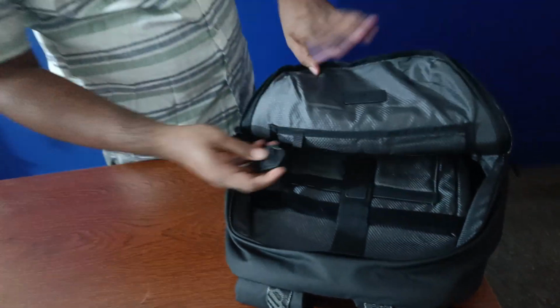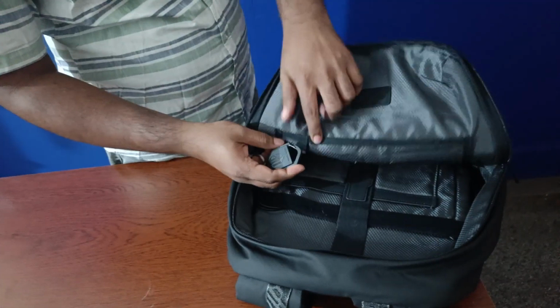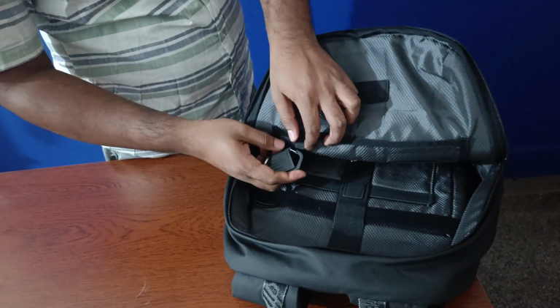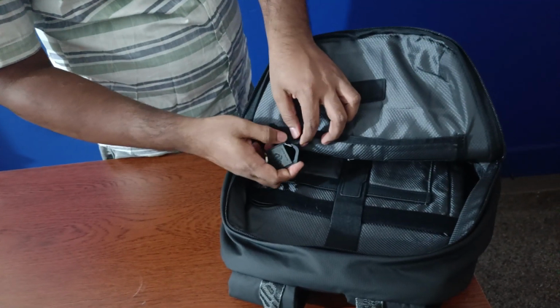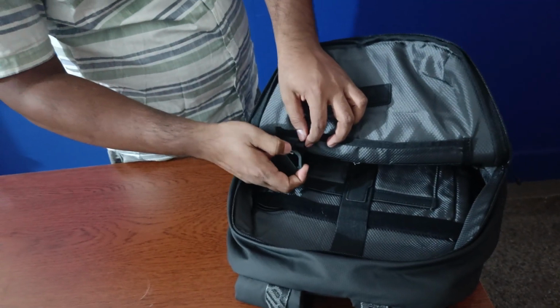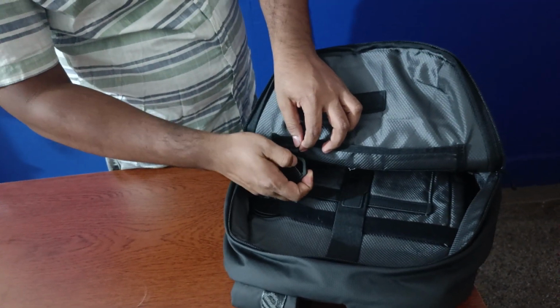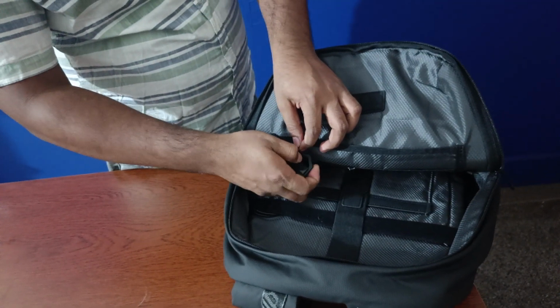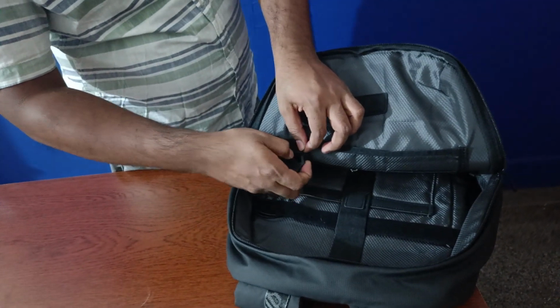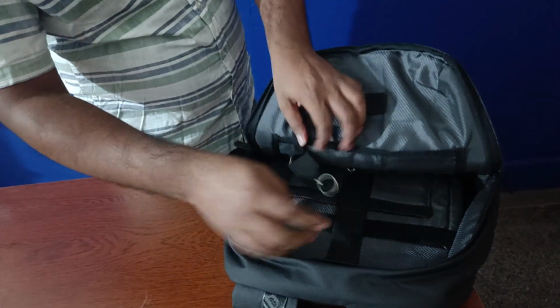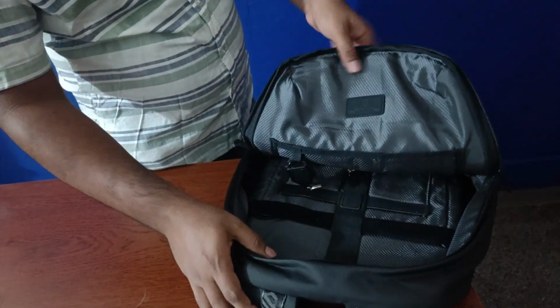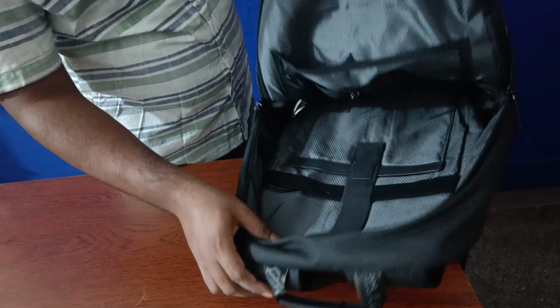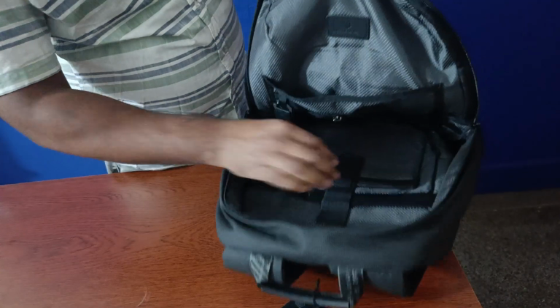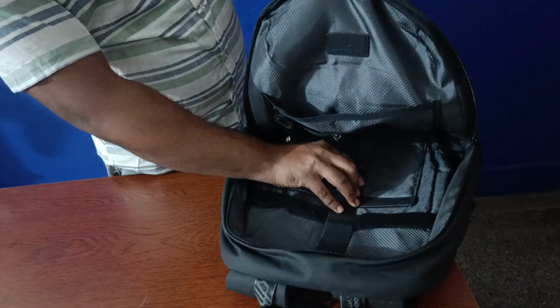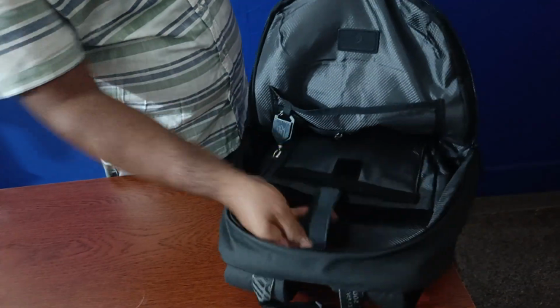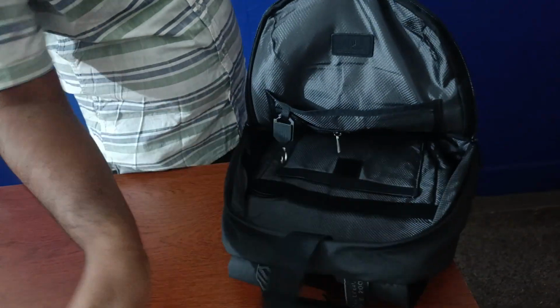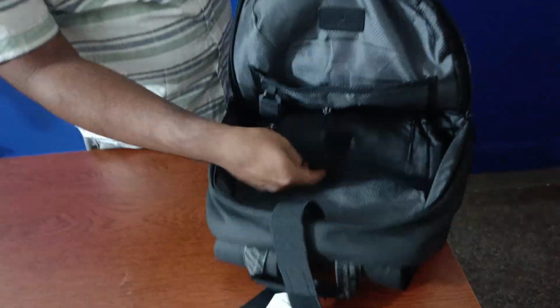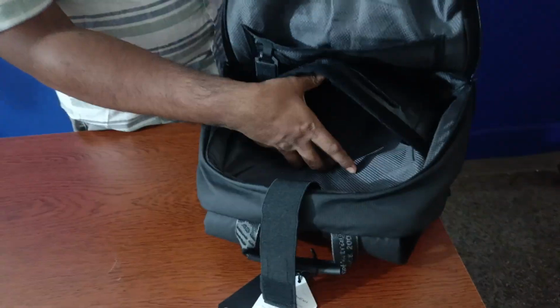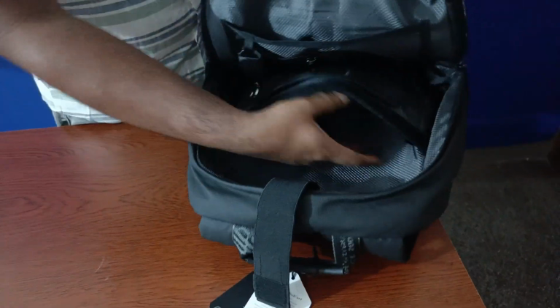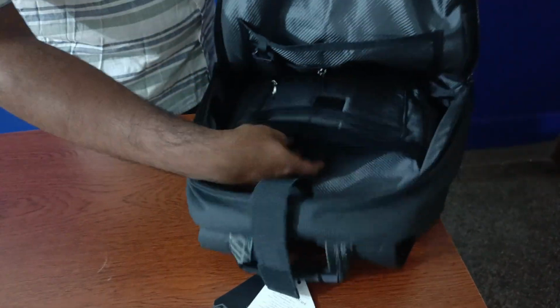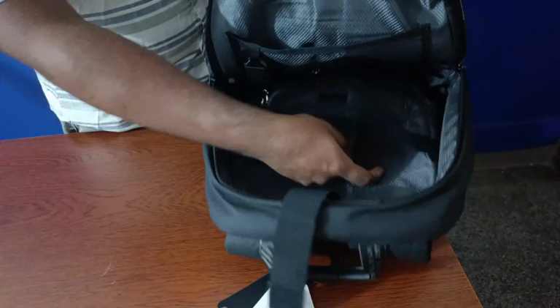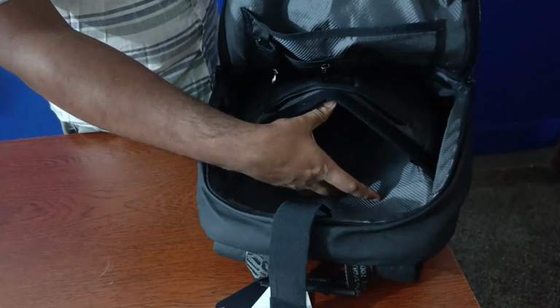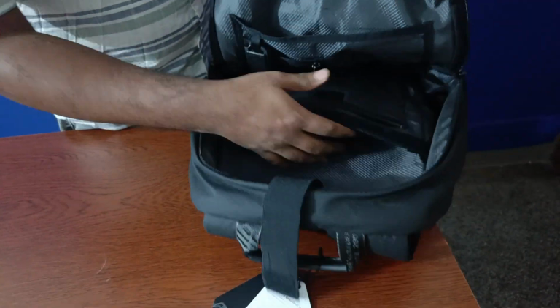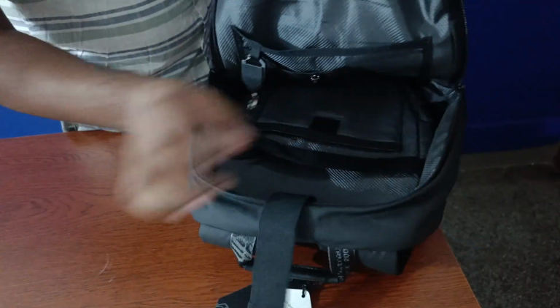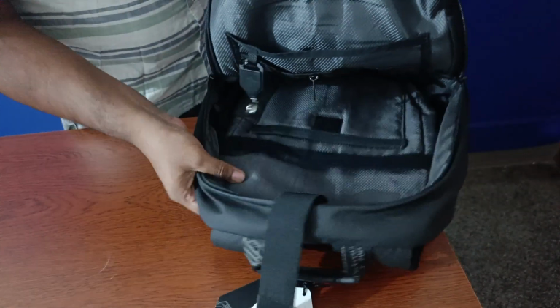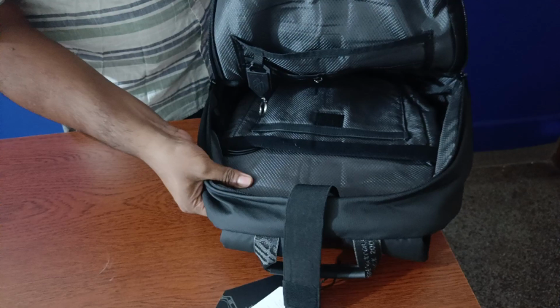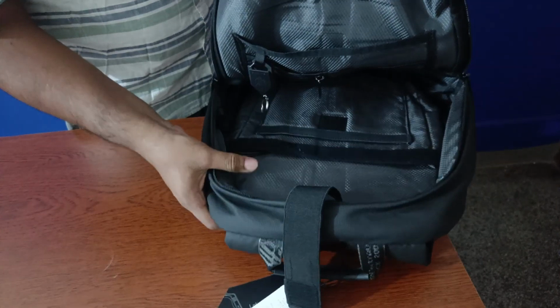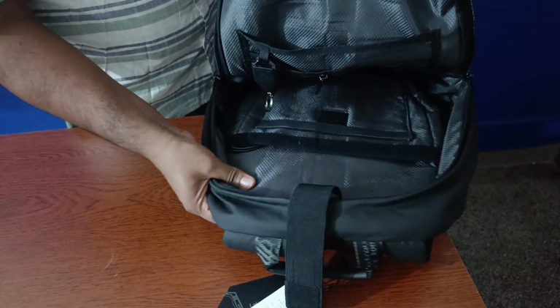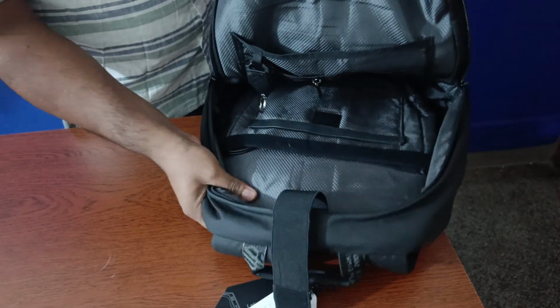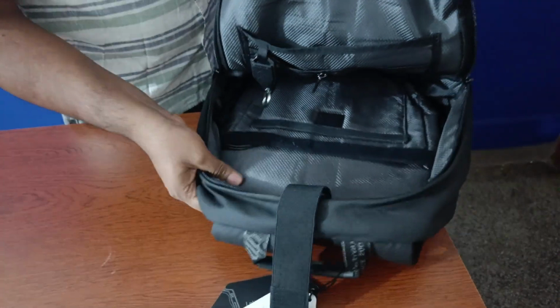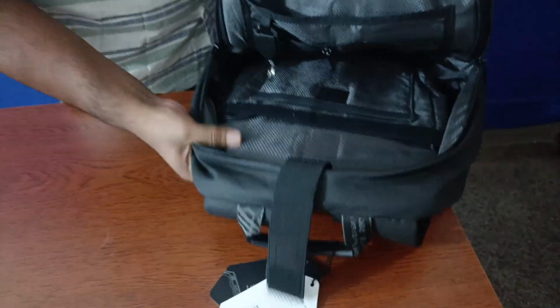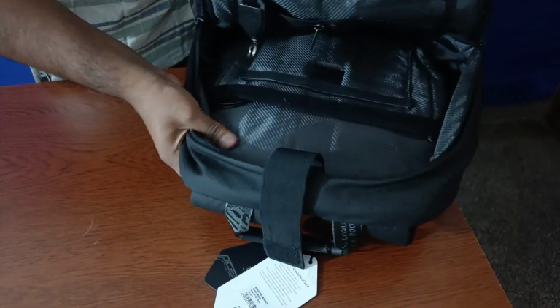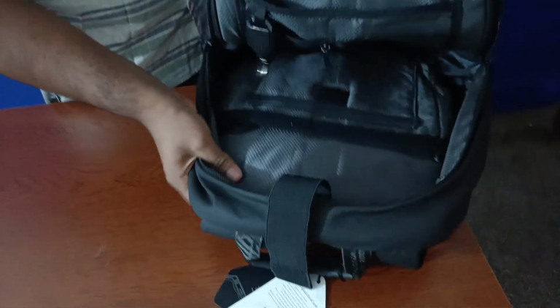It has a hidden laptop compartment that fits a 15.6-inch laptop door. Second compartment will also have no problem with the motor.